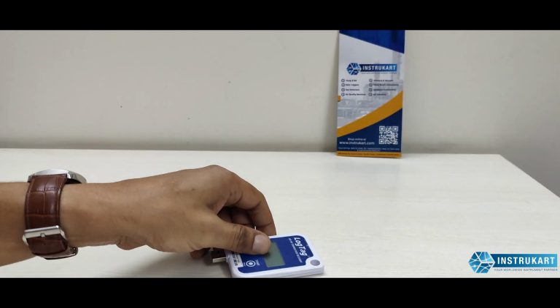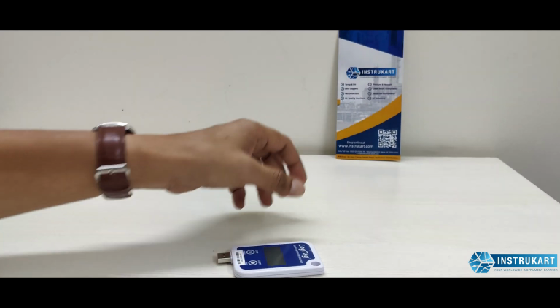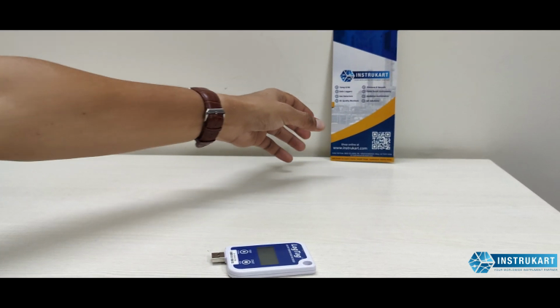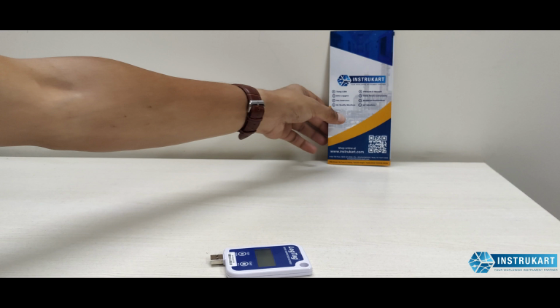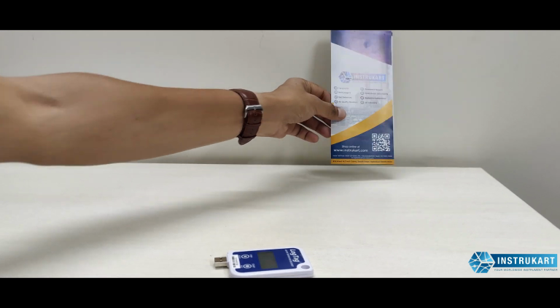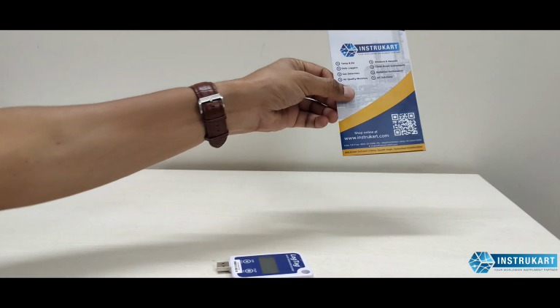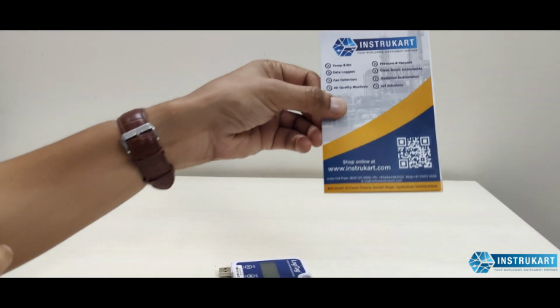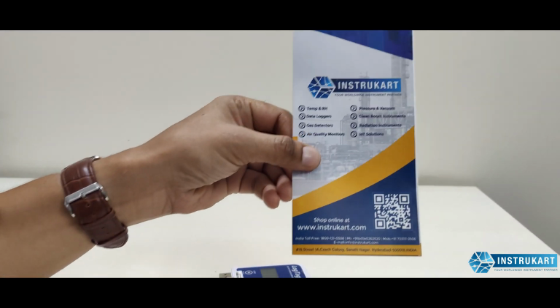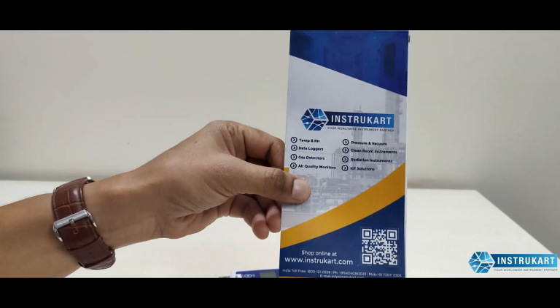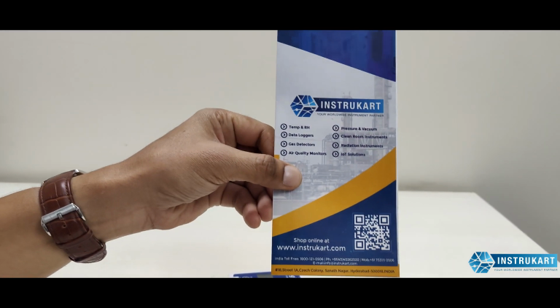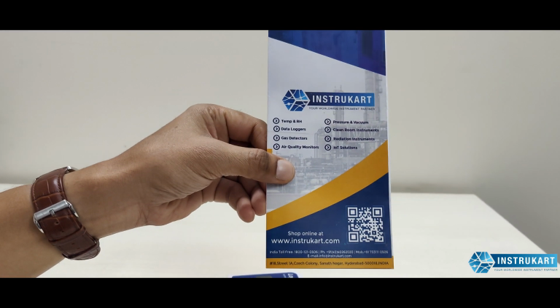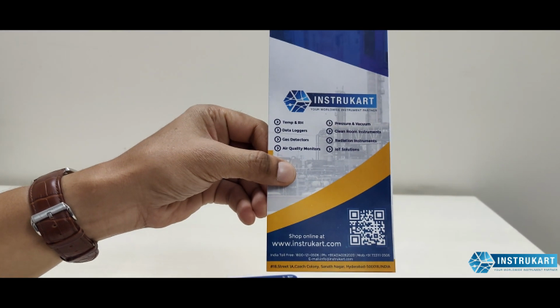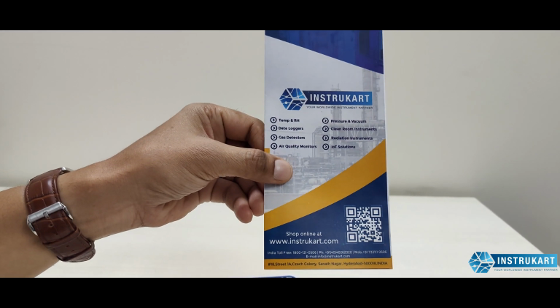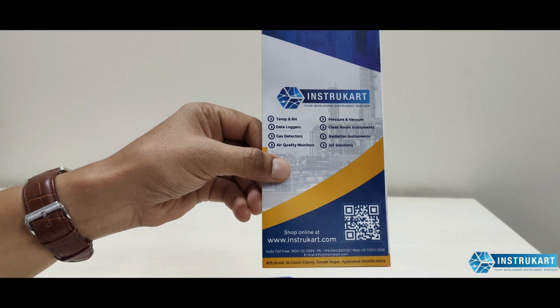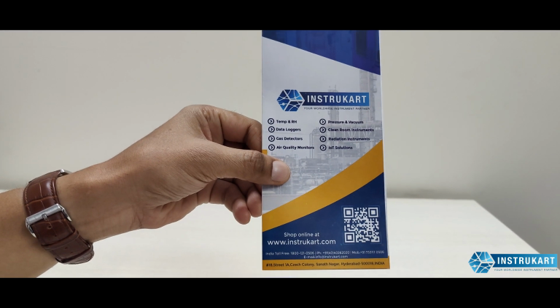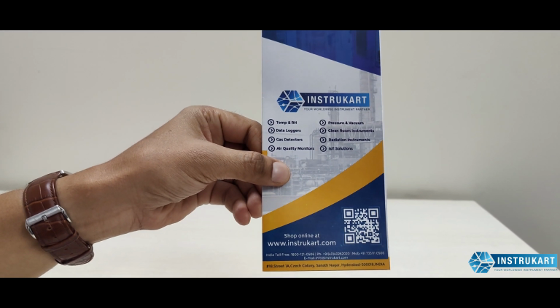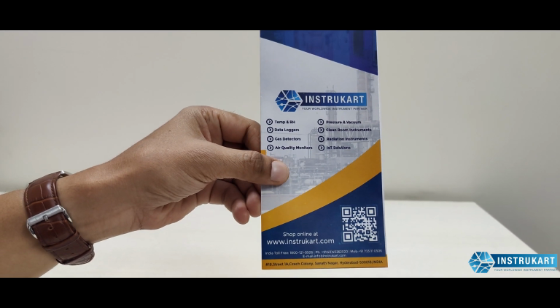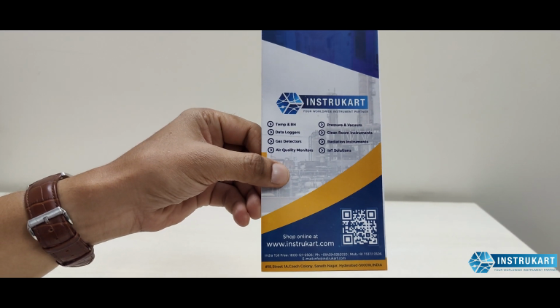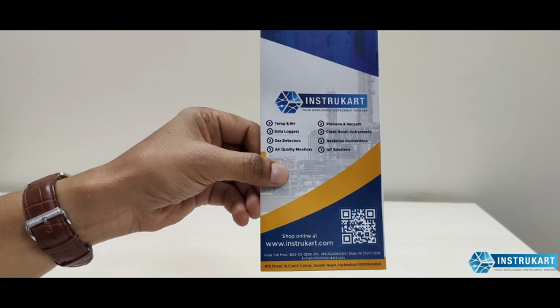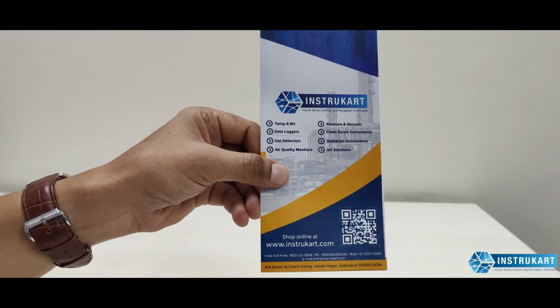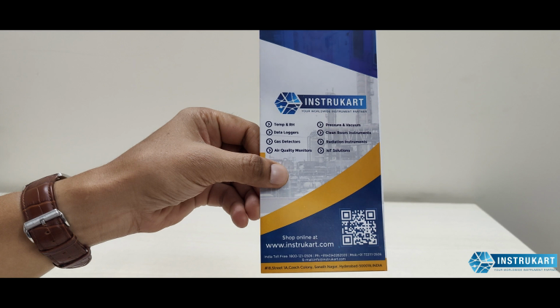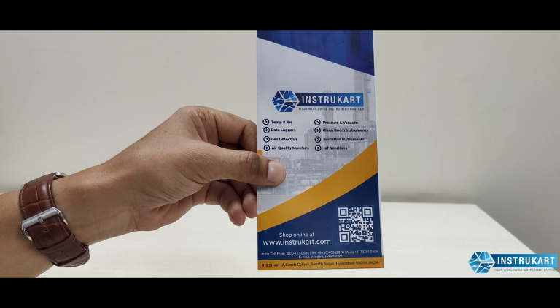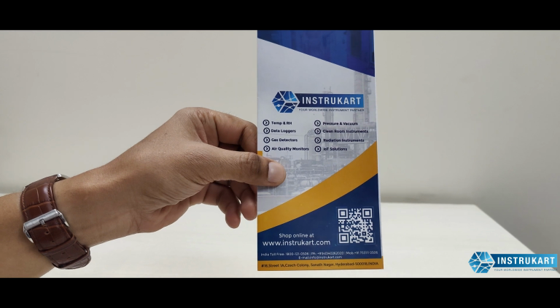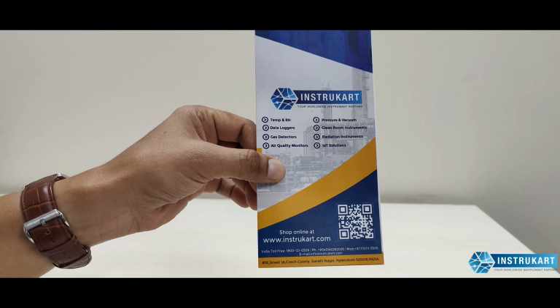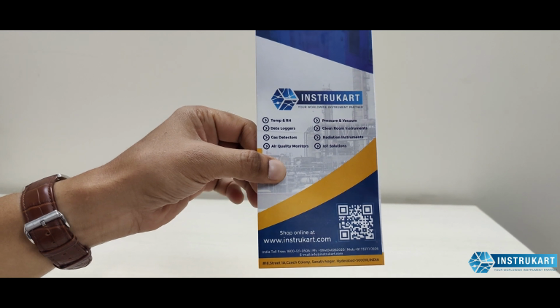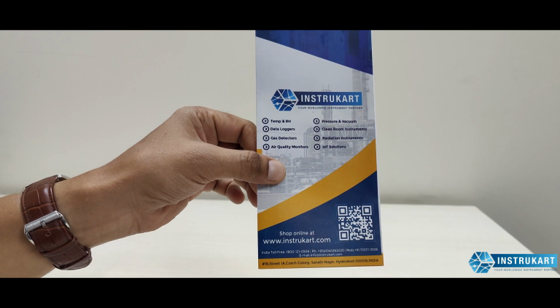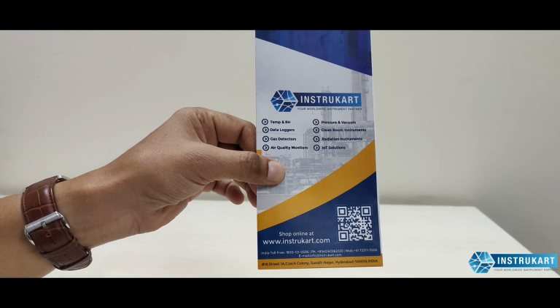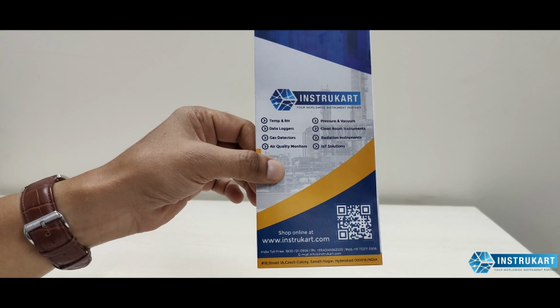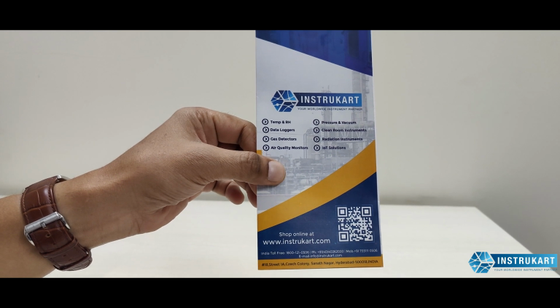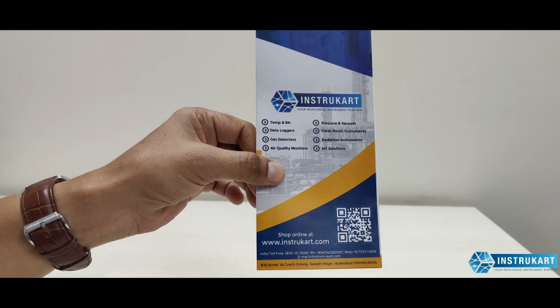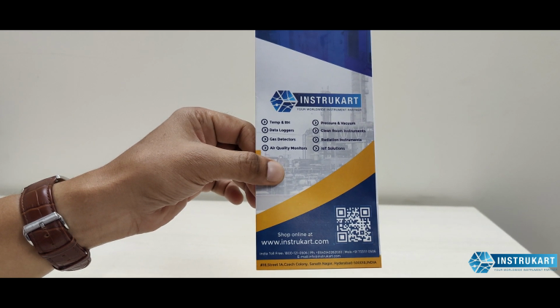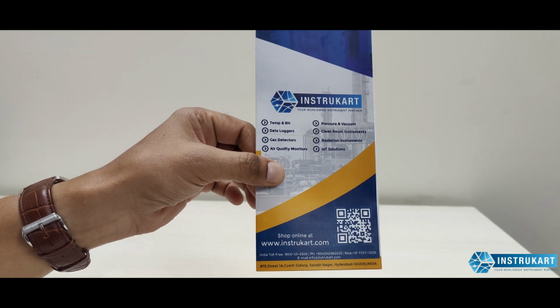For more information on data loggers for temperature, humidity, online and offline applications, you can always reach our experts at instrocard.com.